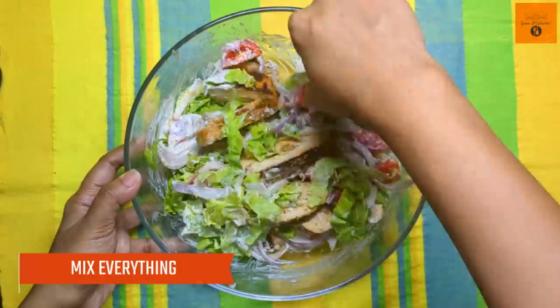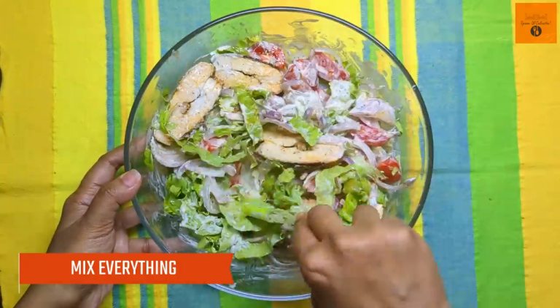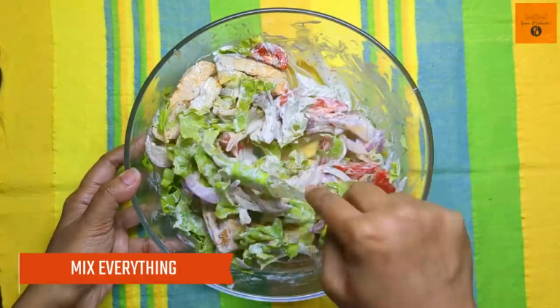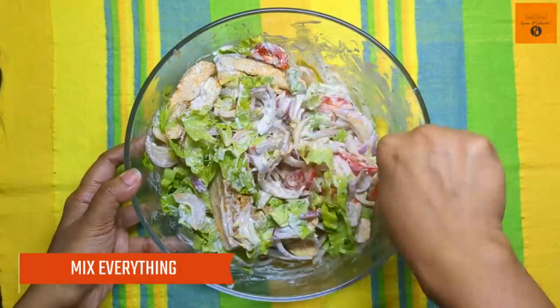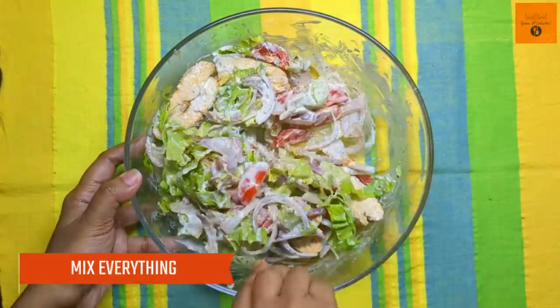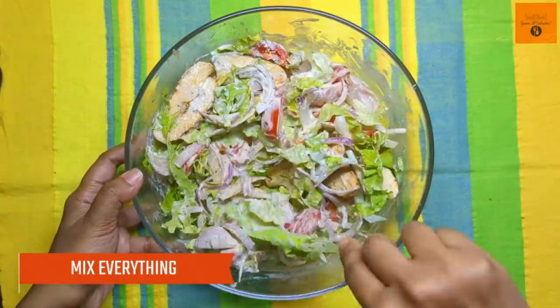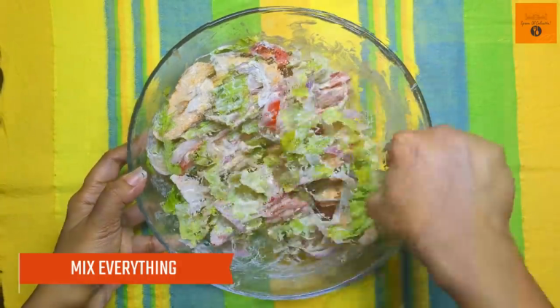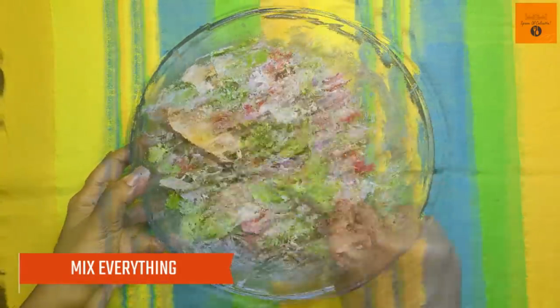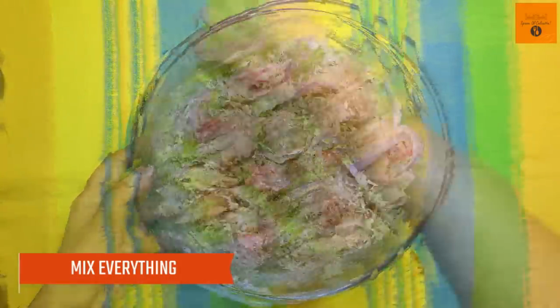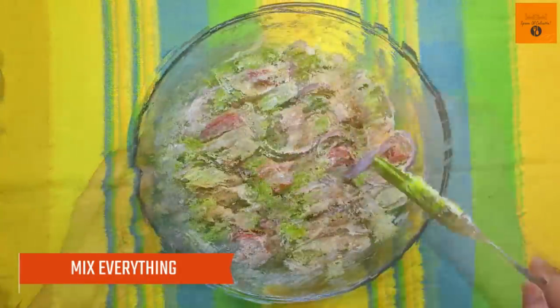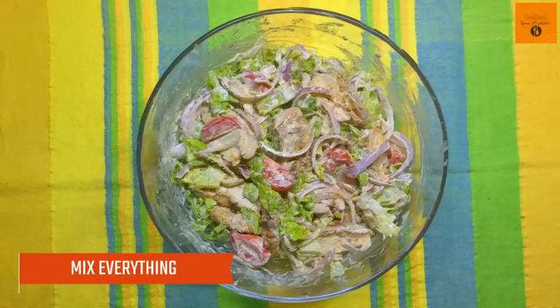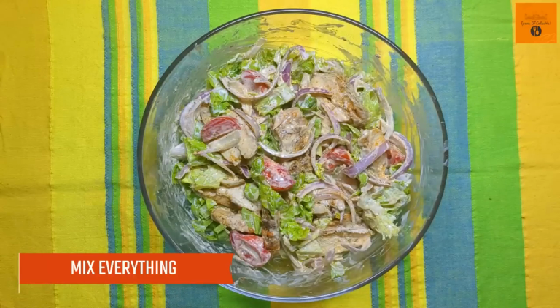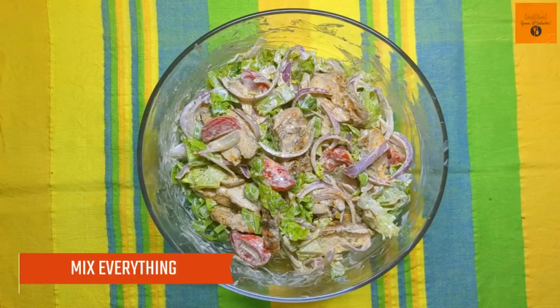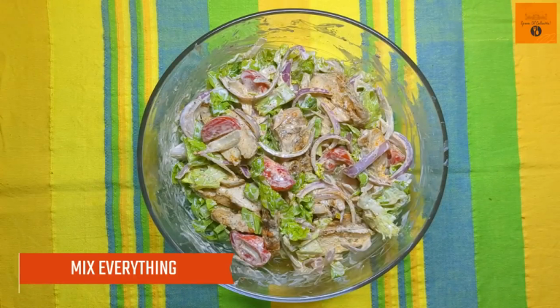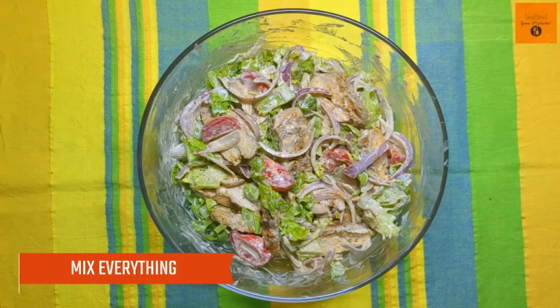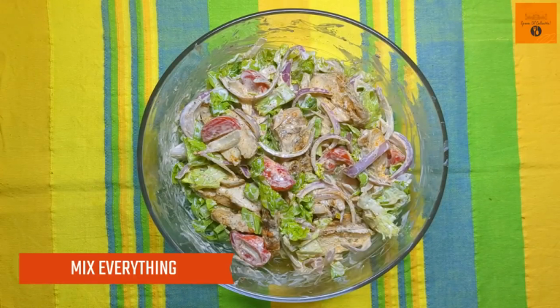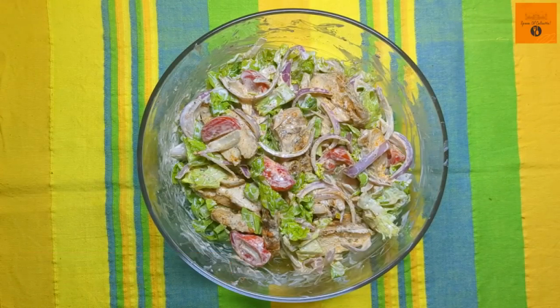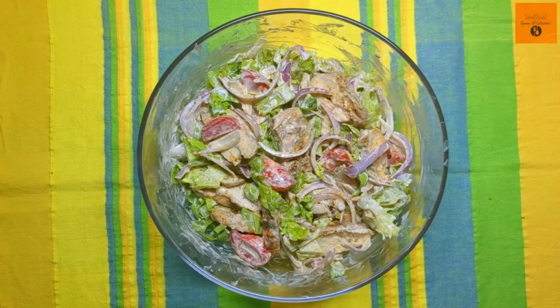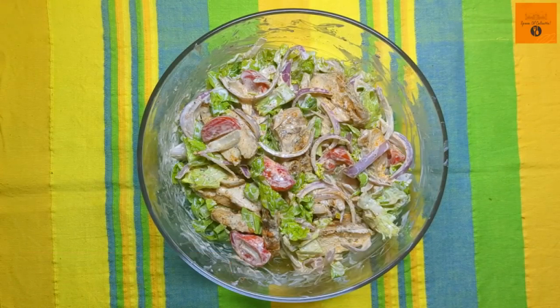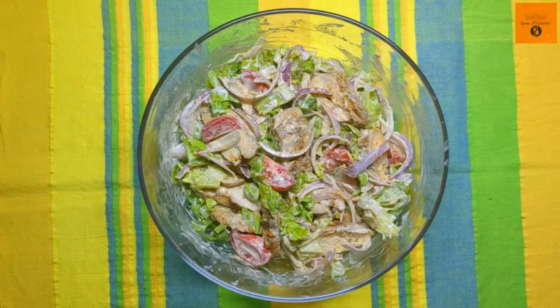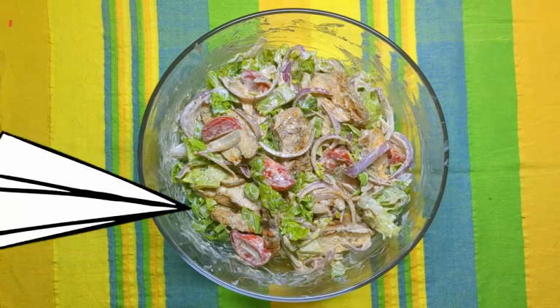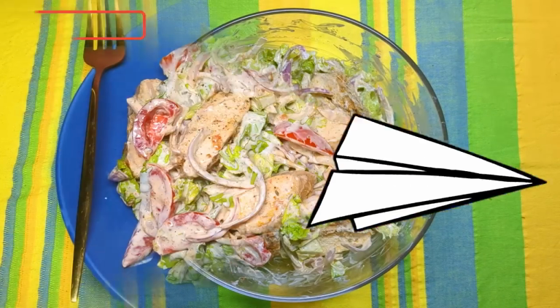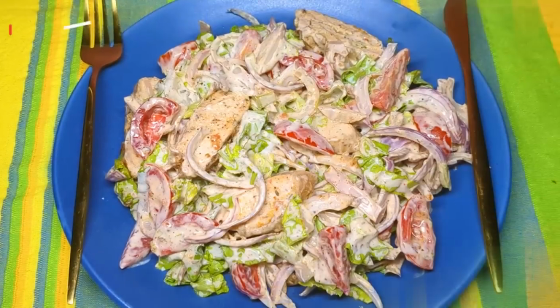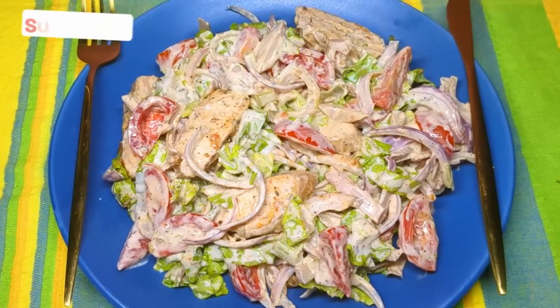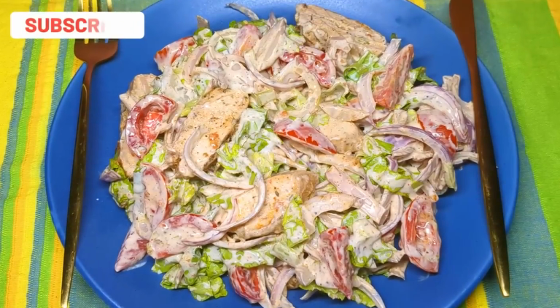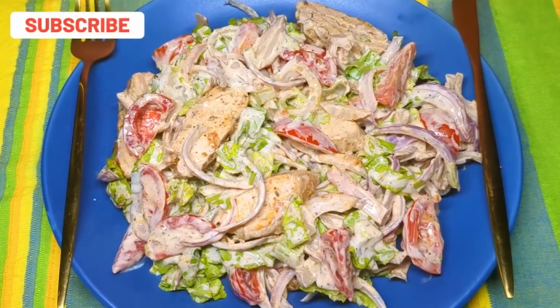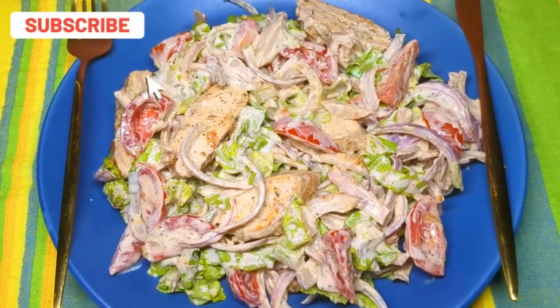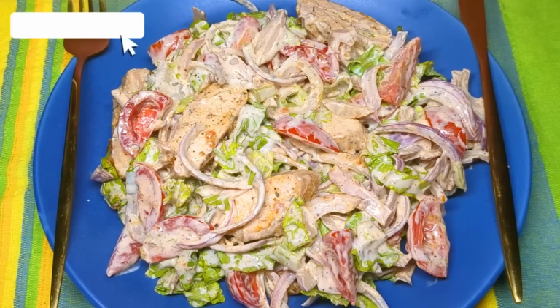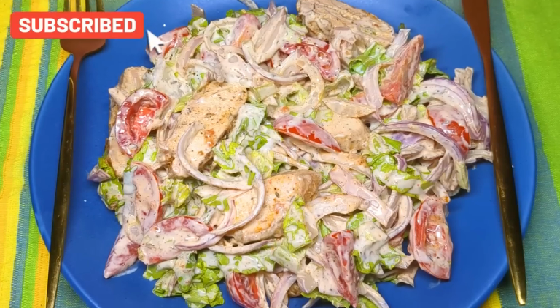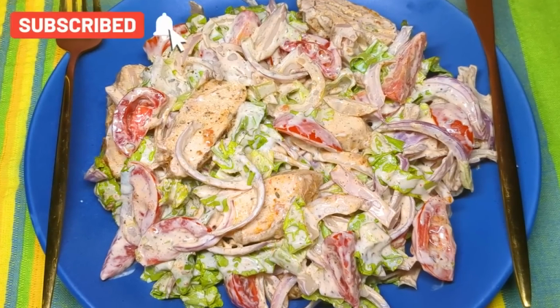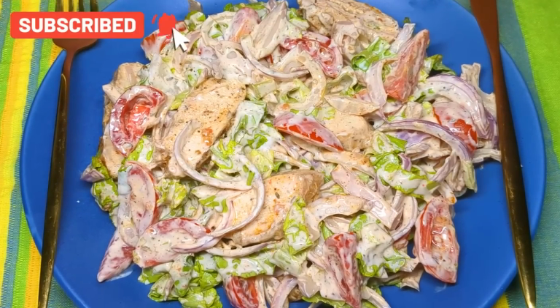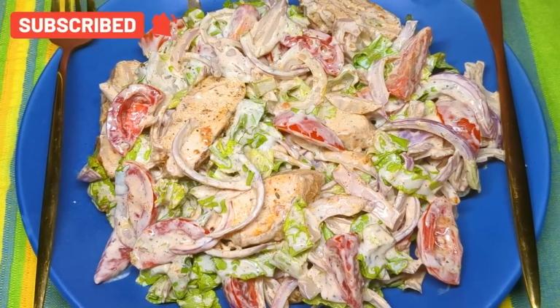See how beautiful it looks! This dish is so tasty. Thank you very much.